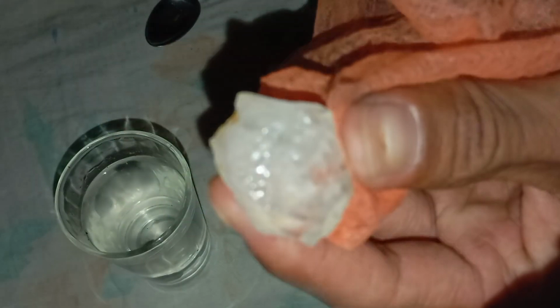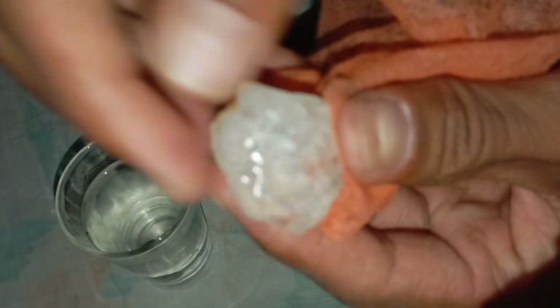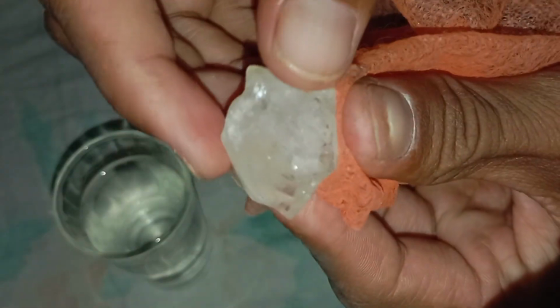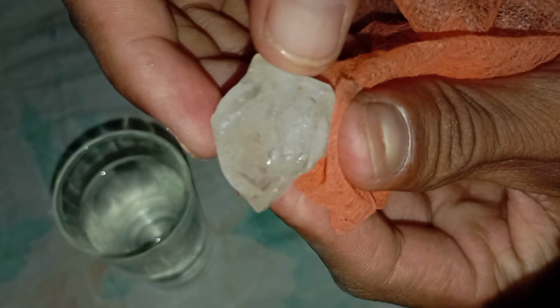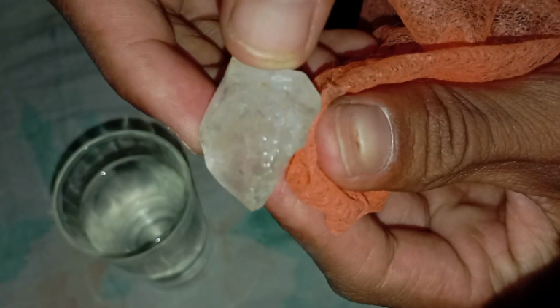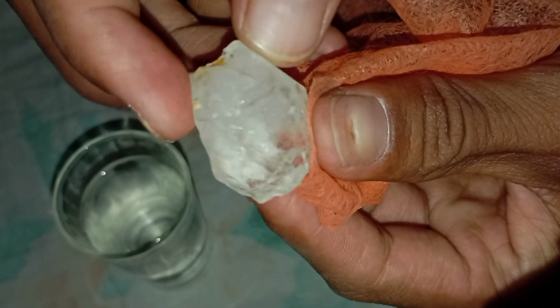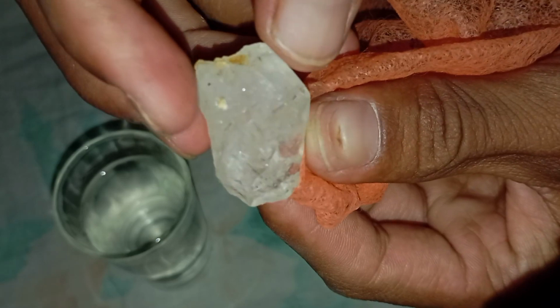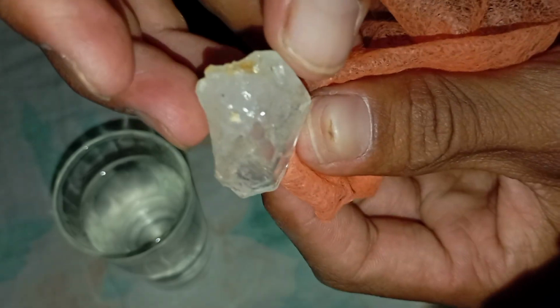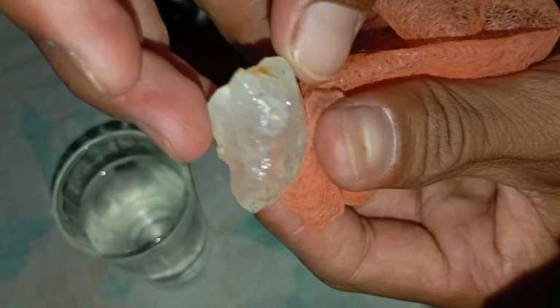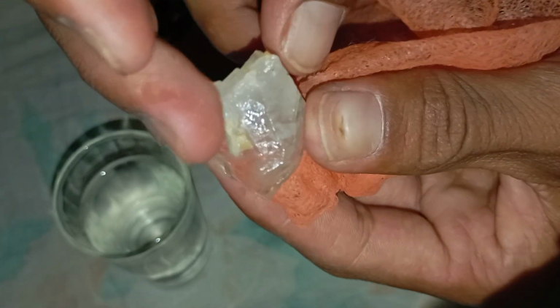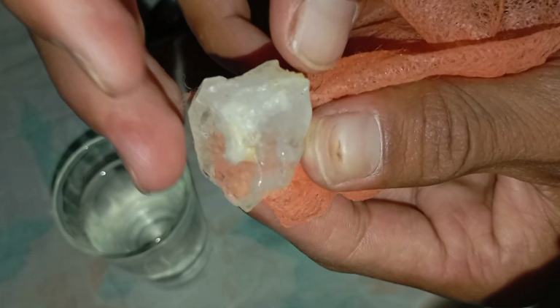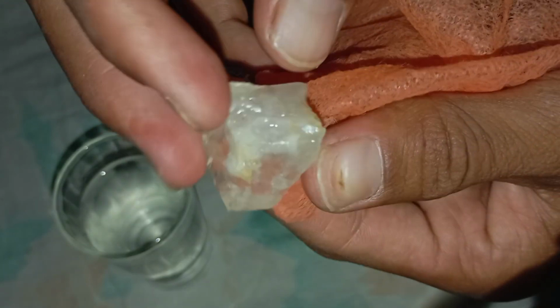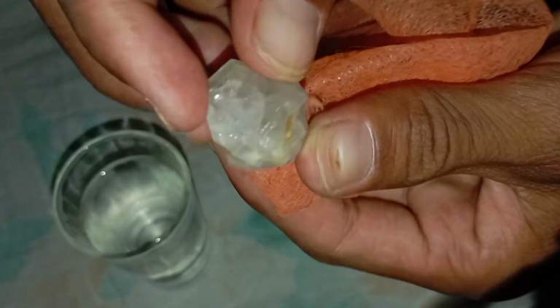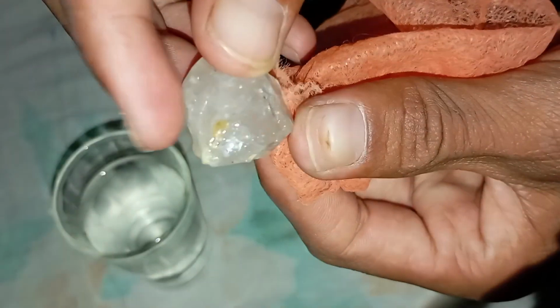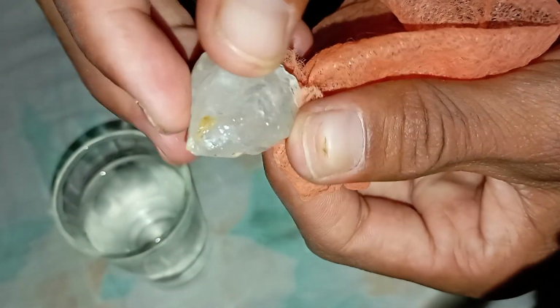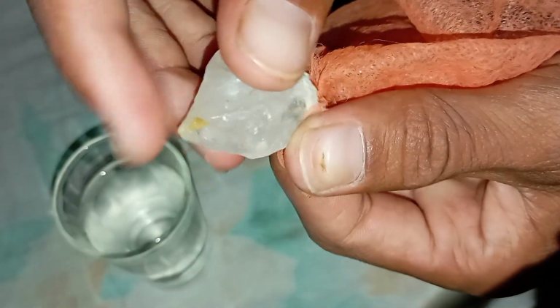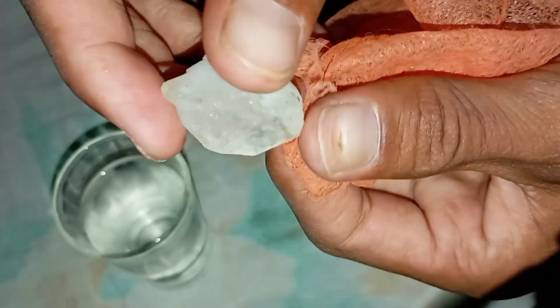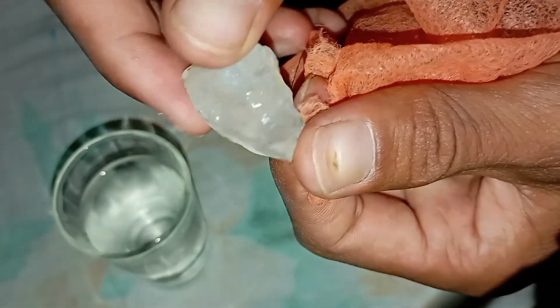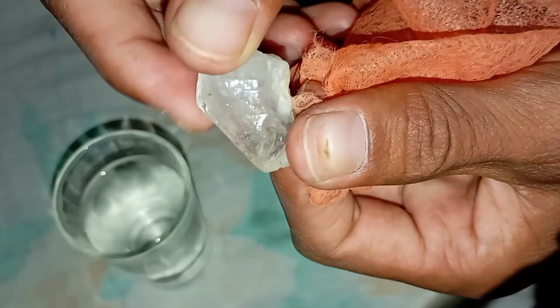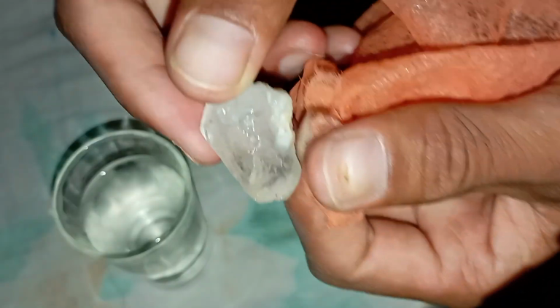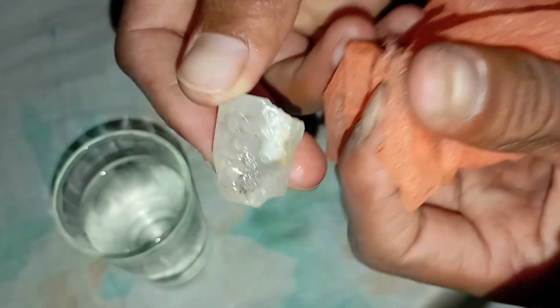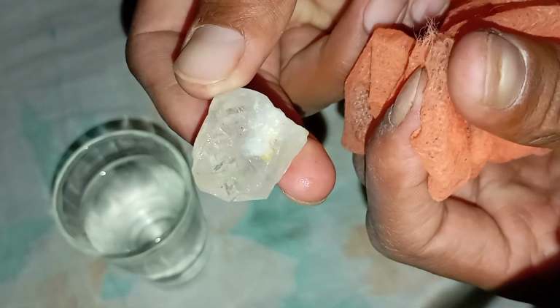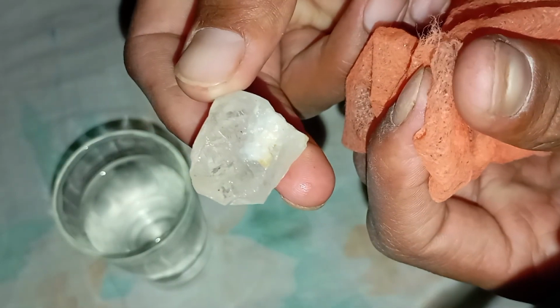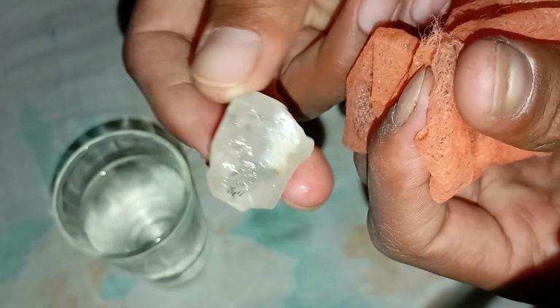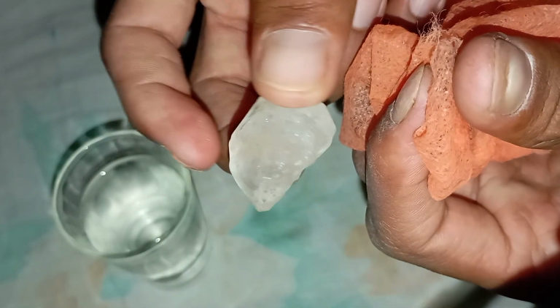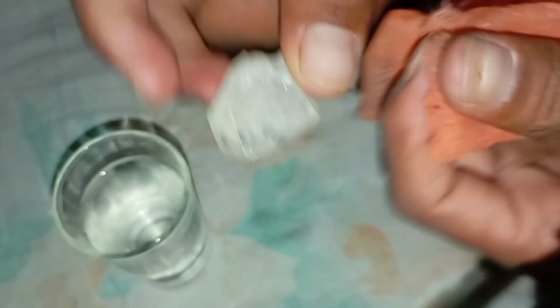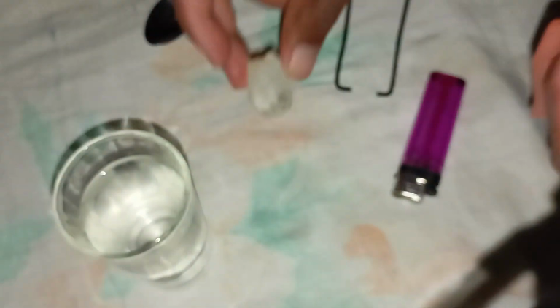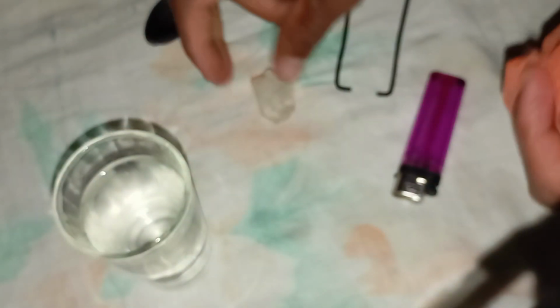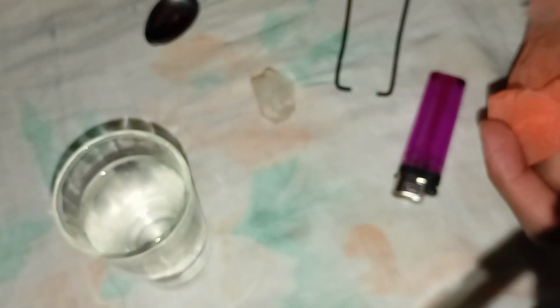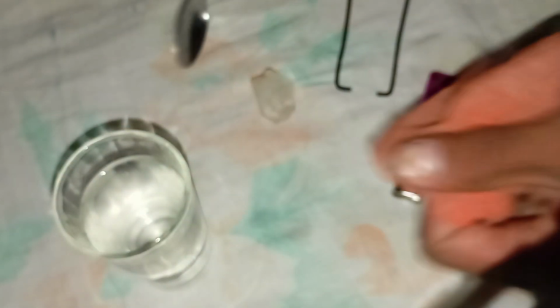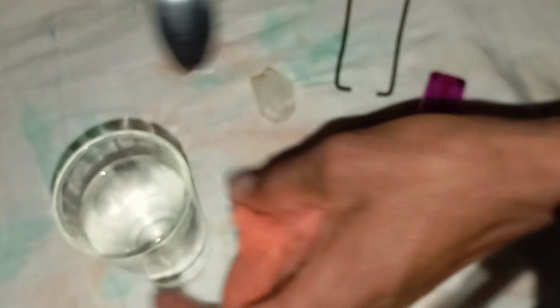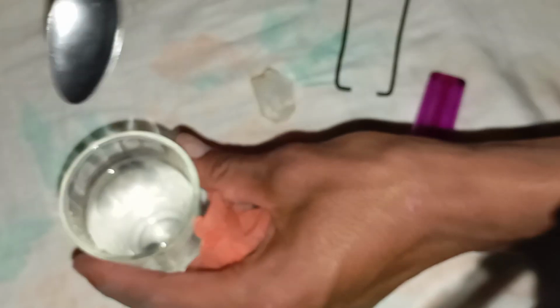3. The Fog Test. Hold the stone in front of your mouth and breathe on it like you would fog a mirror. A real diamond disperses heat instantly, so the fog will disappear in less than a second. A fake diamond or crystal will stay foggy for a few seconds.